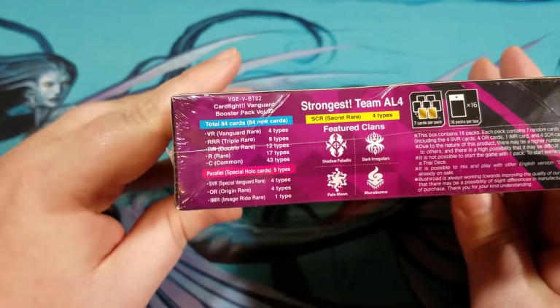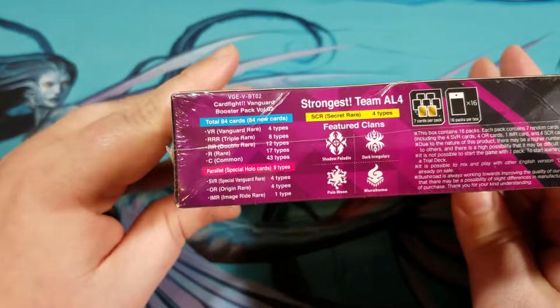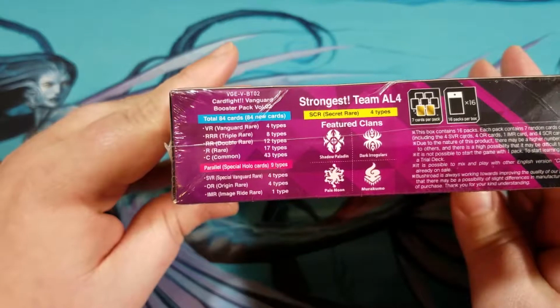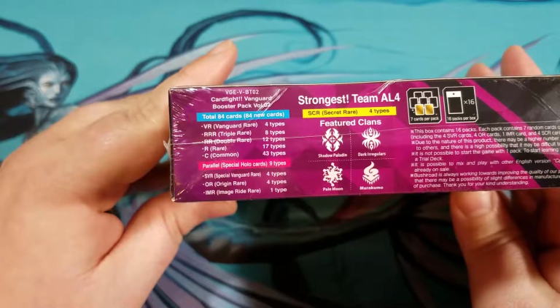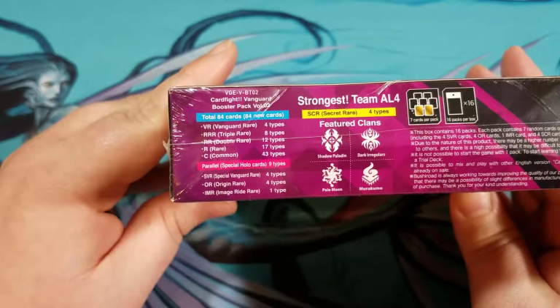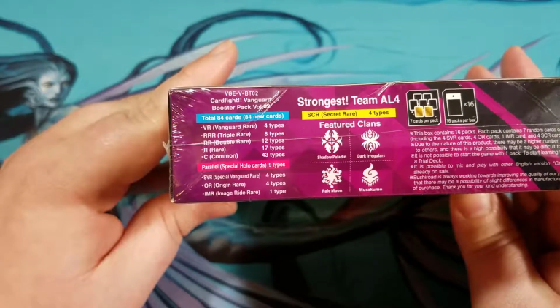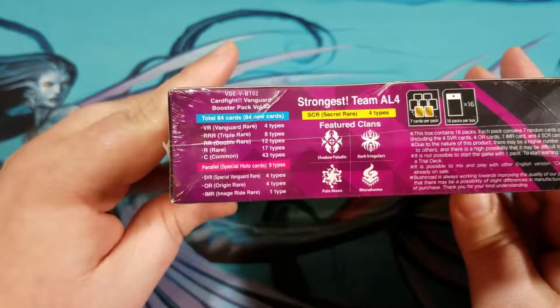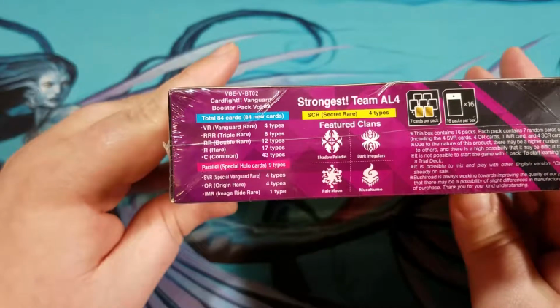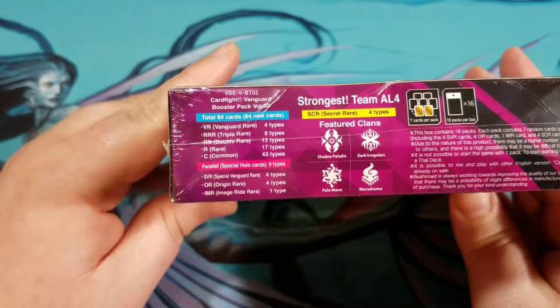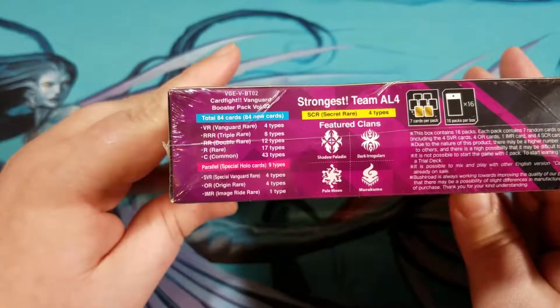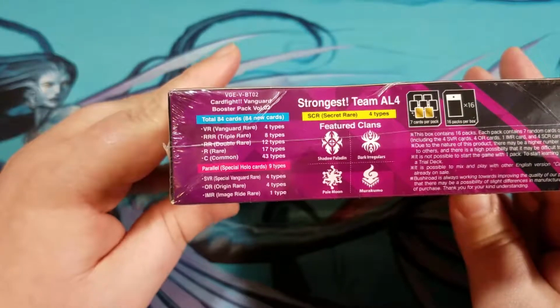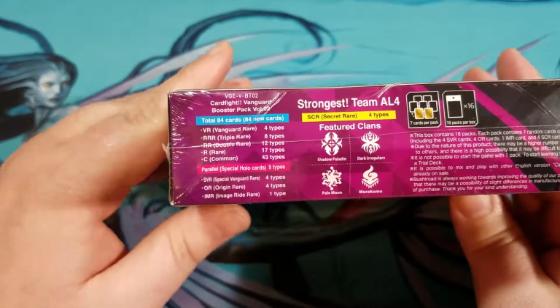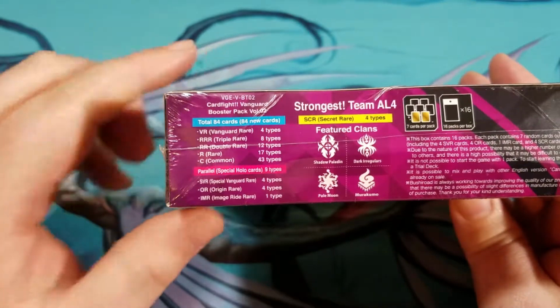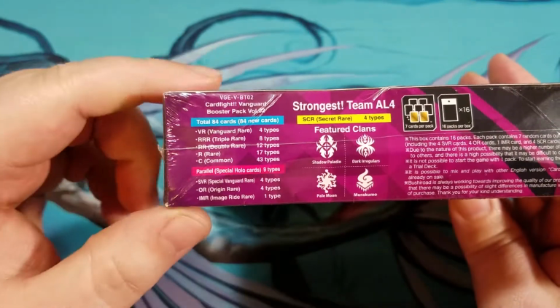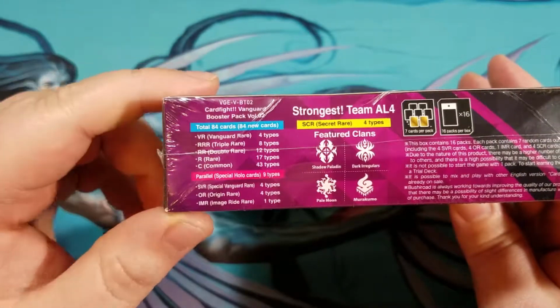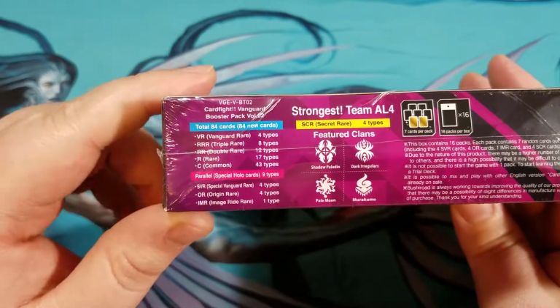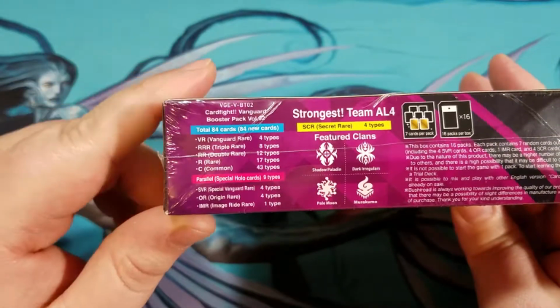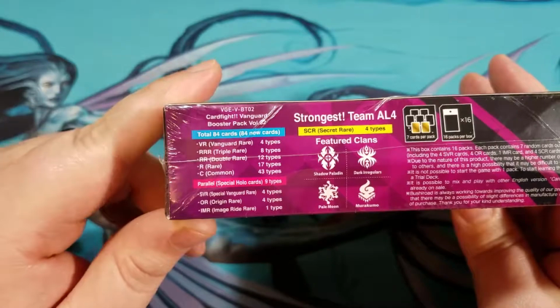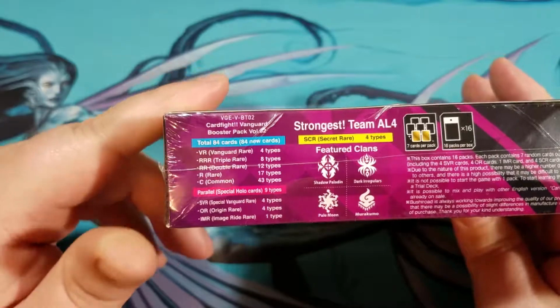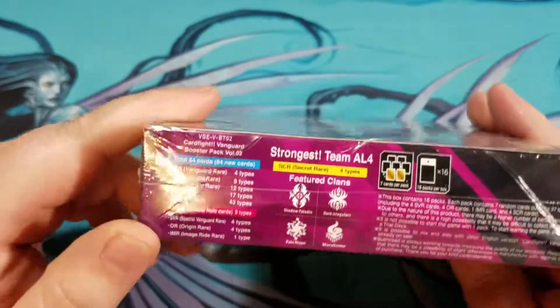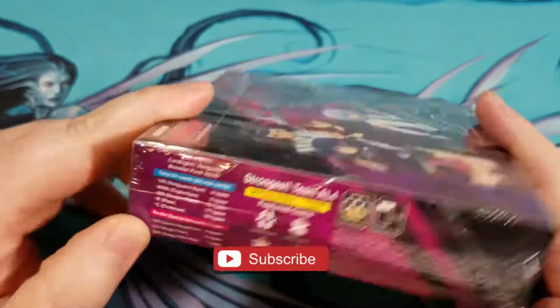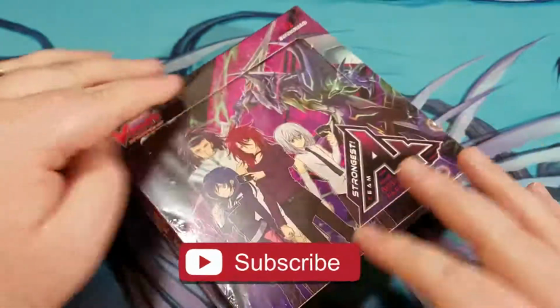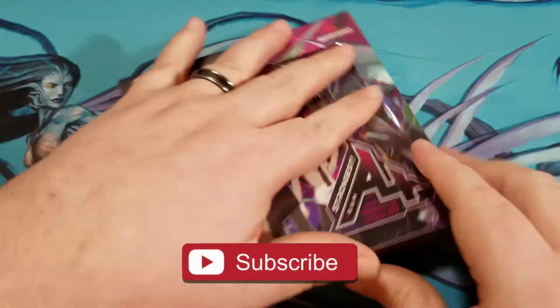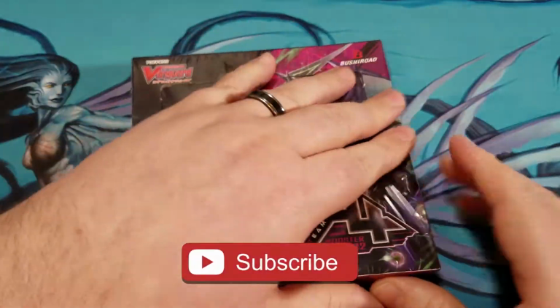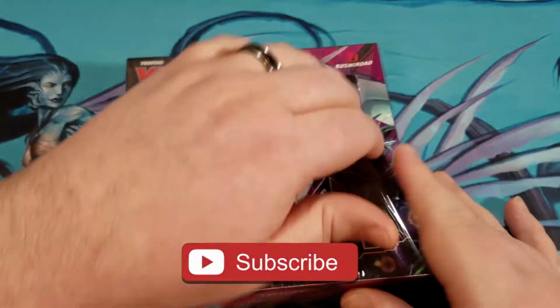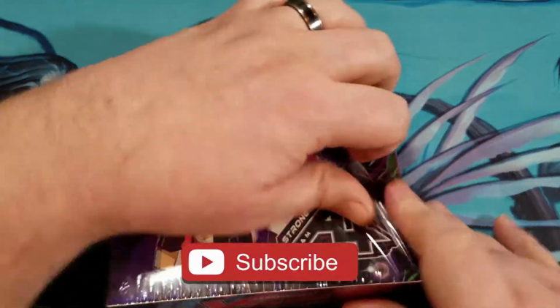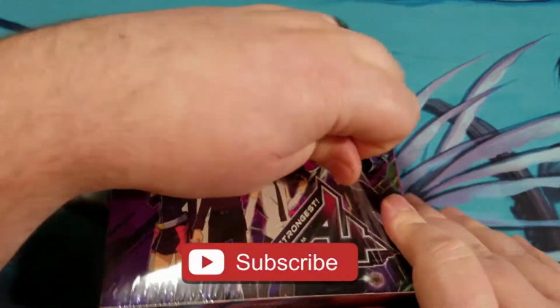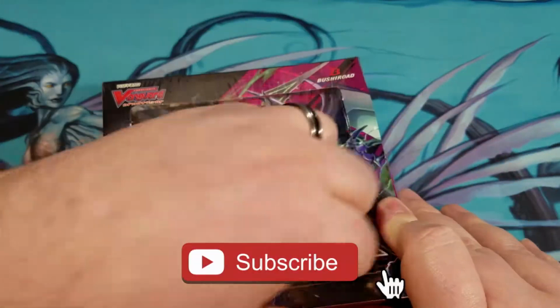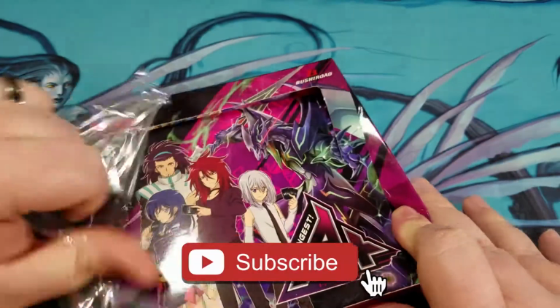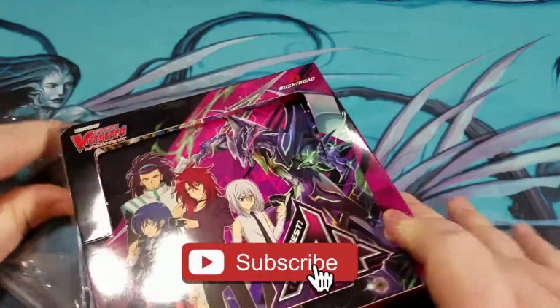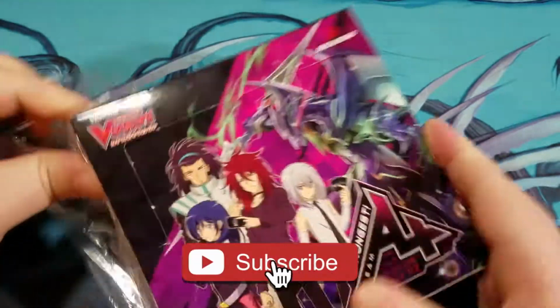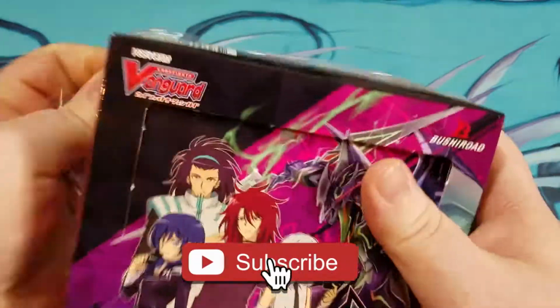There are four different types of VRs, four SVRs, four ORs, one image rare, and of course triples, doubles, commons, uncommons, and parallel foils.